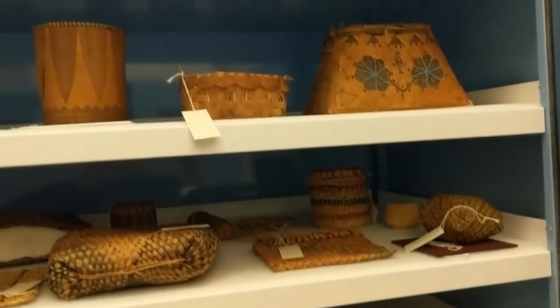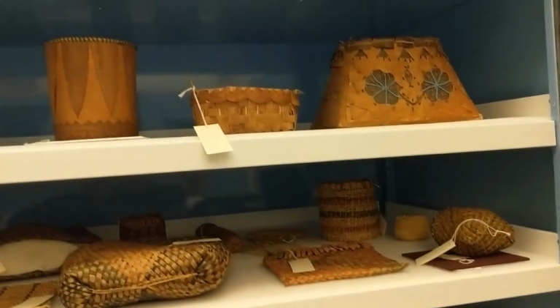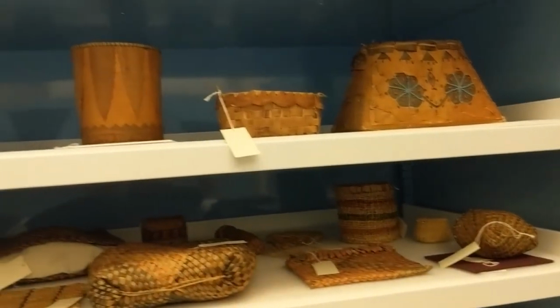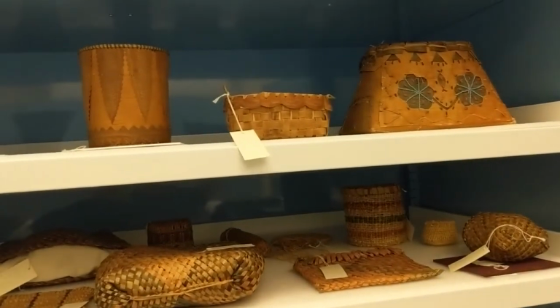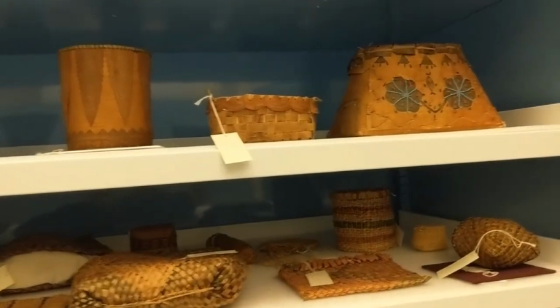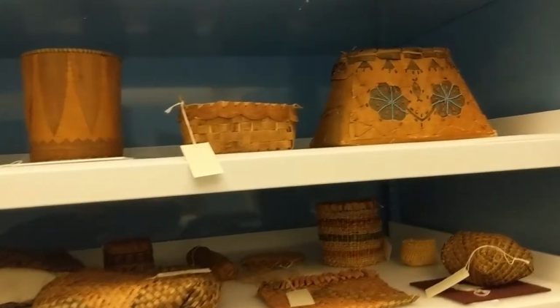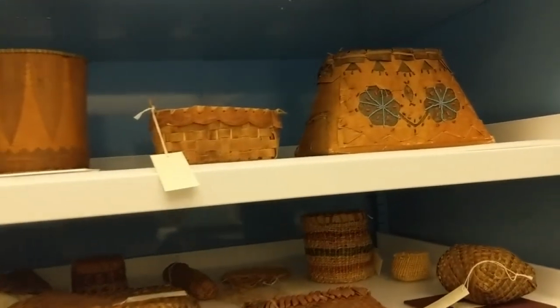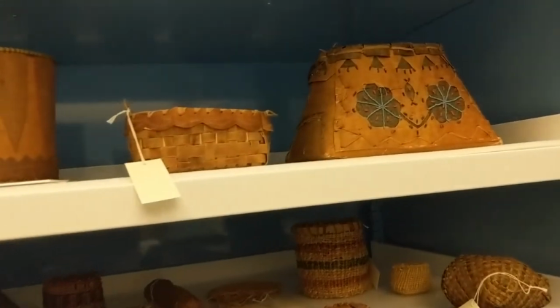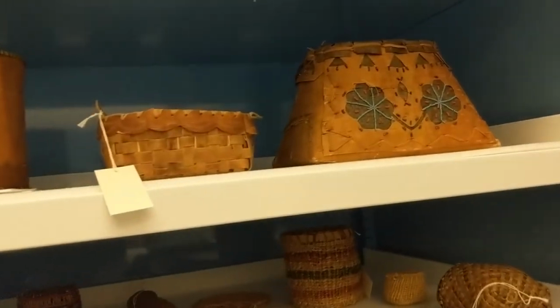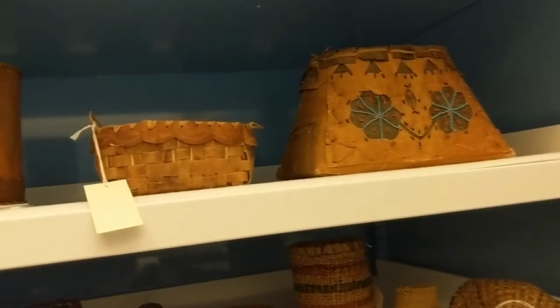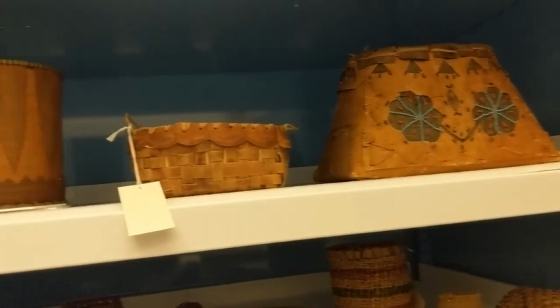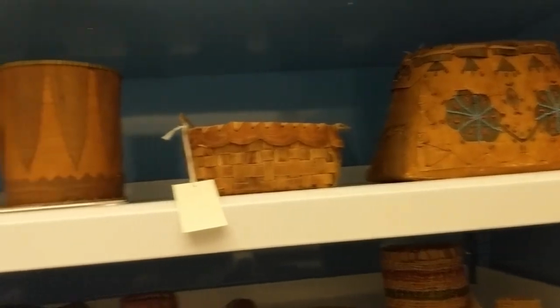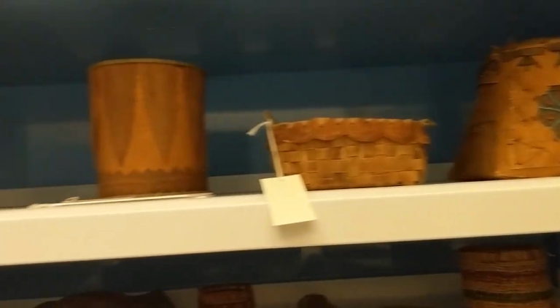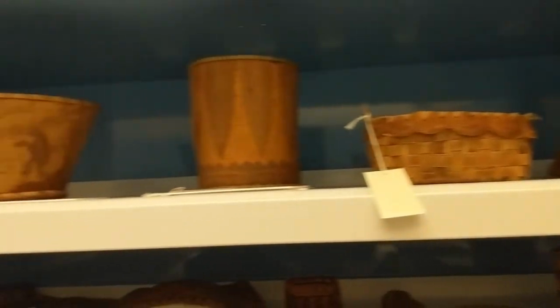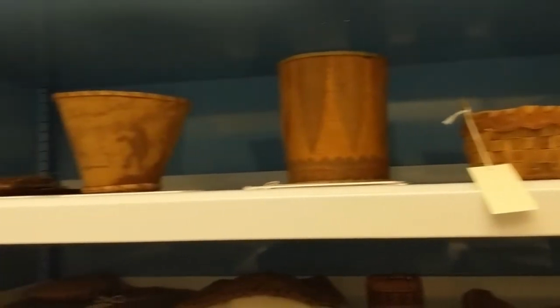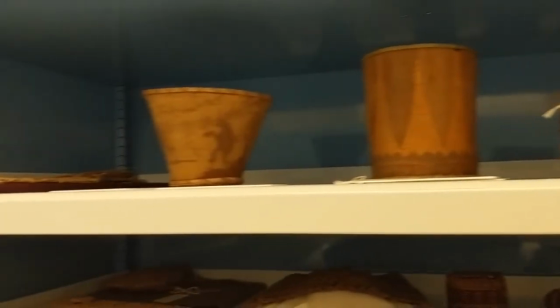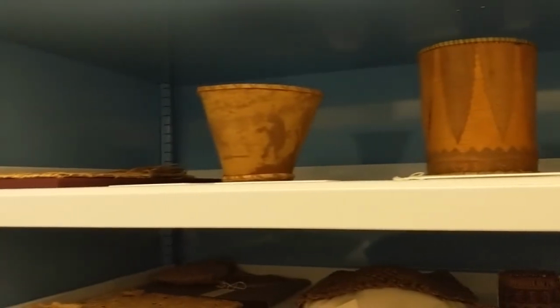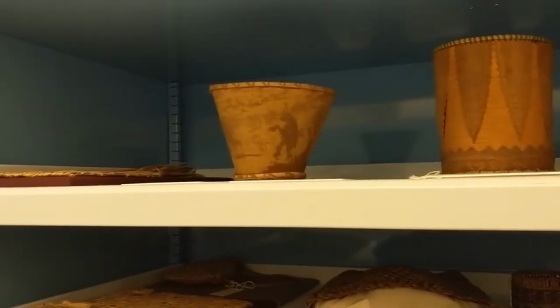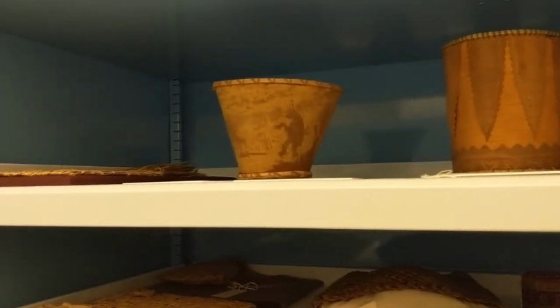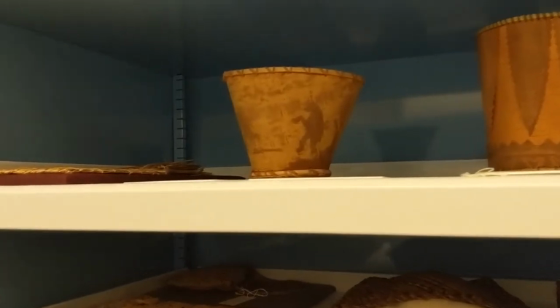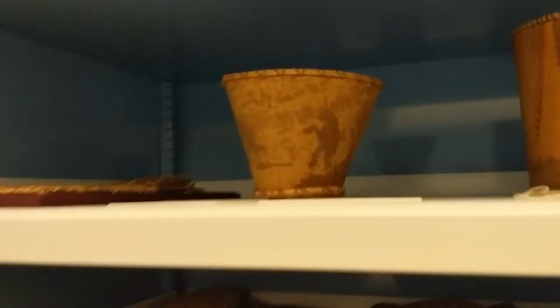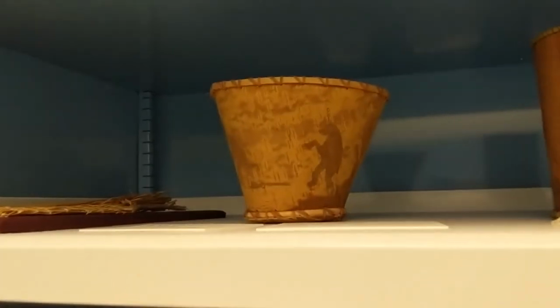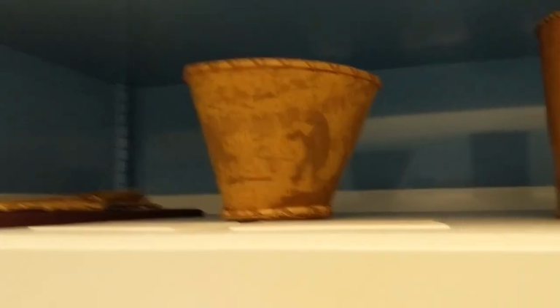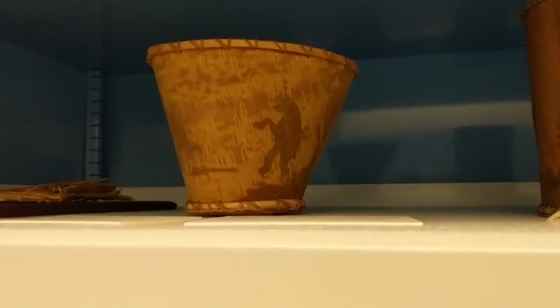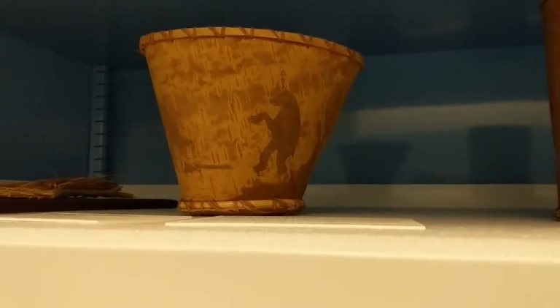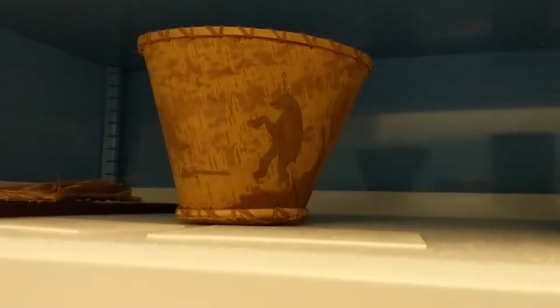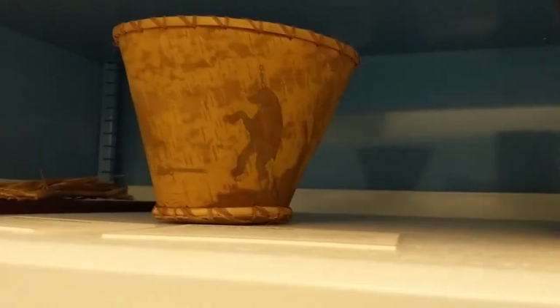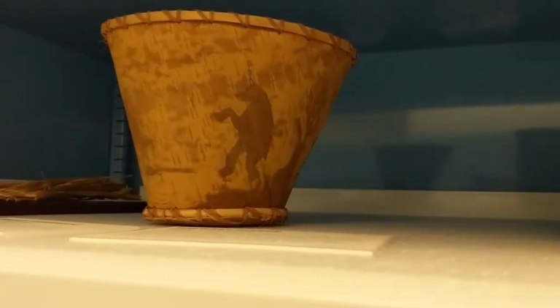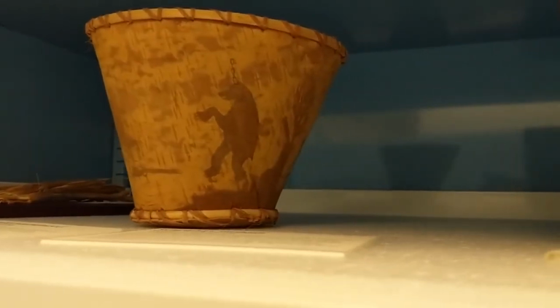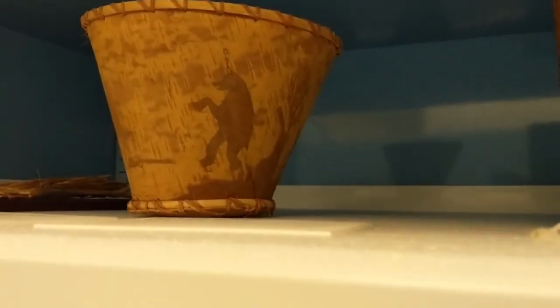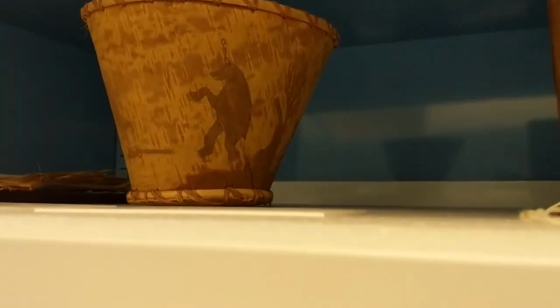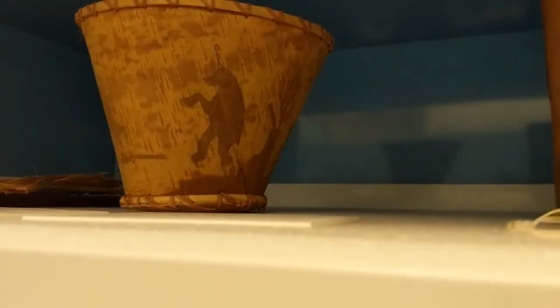There is another example of a beaded birch bark basket, and we also have a piece of a scraped birch bark basket where the artist would scrape away the inside darker layer of the bark to create pictures or a scene.